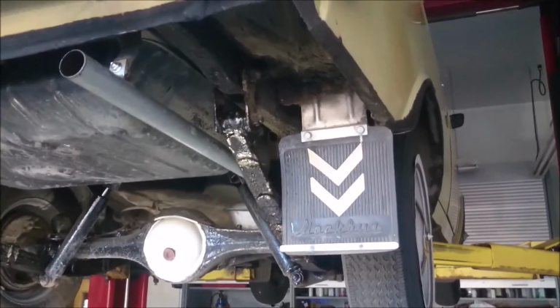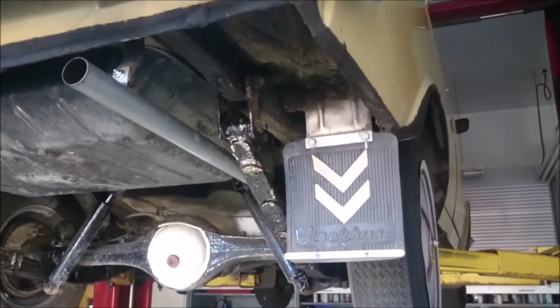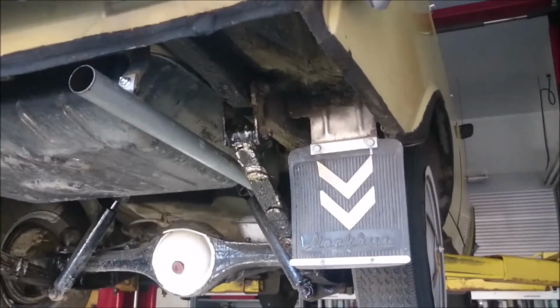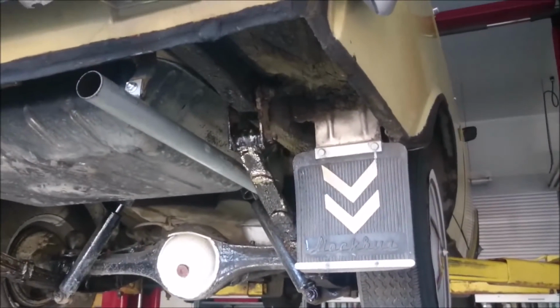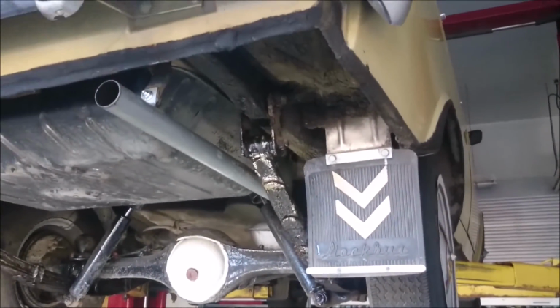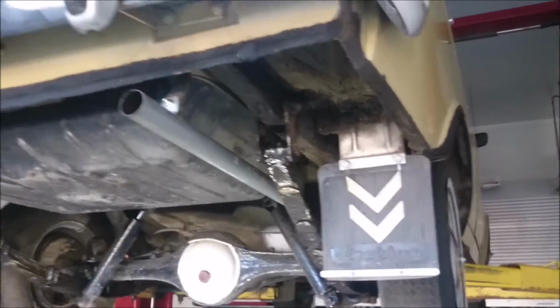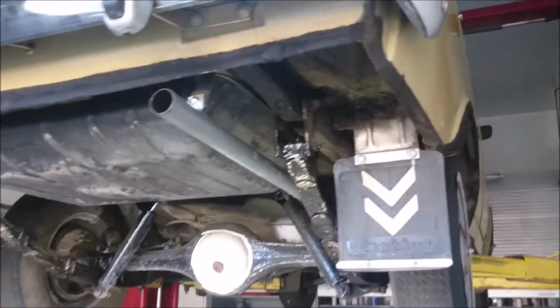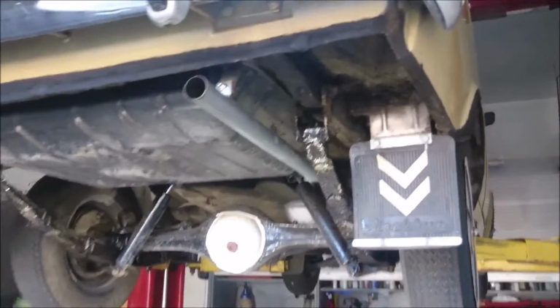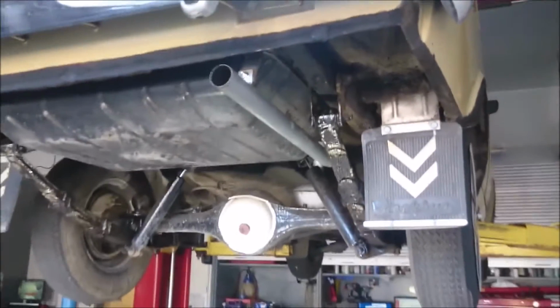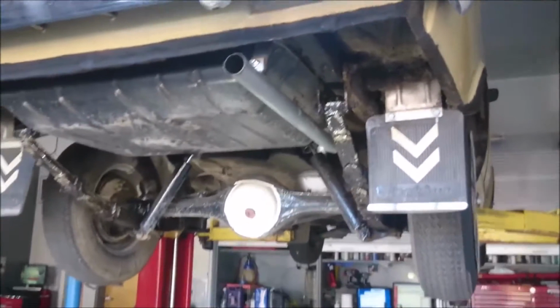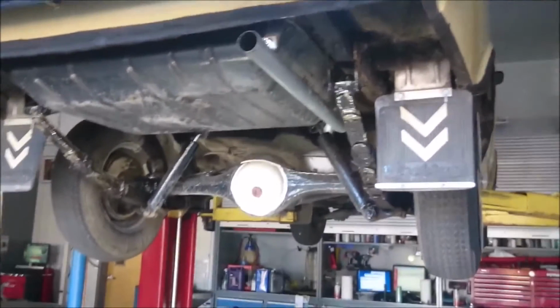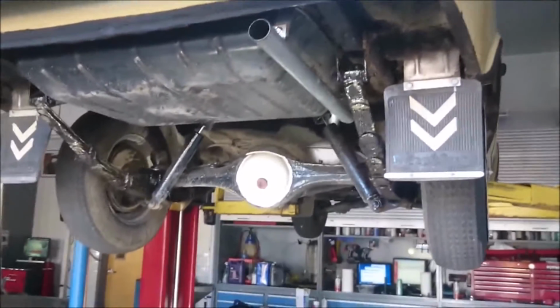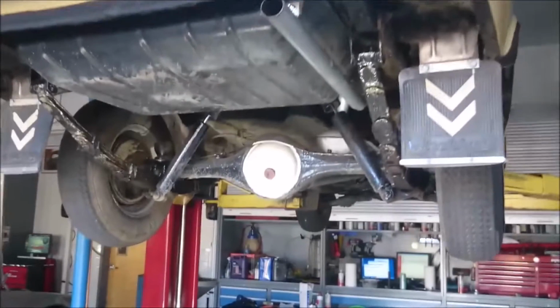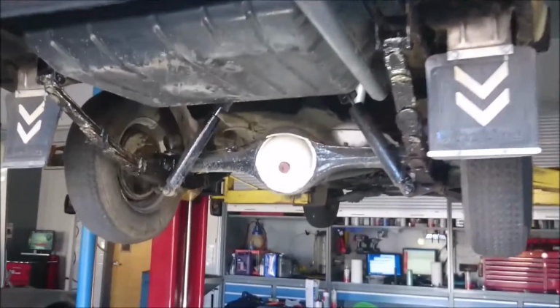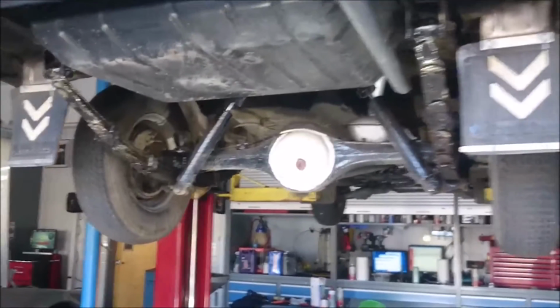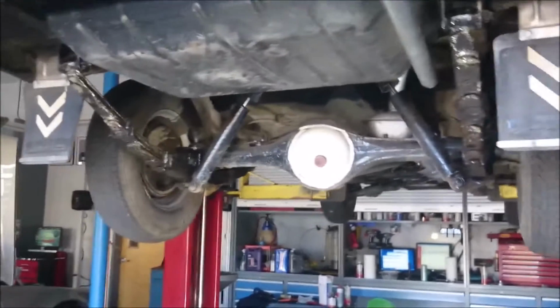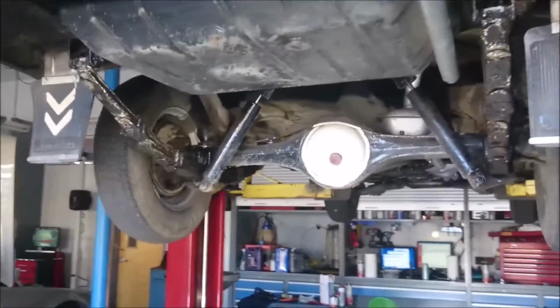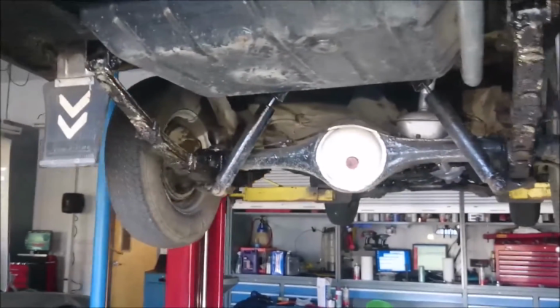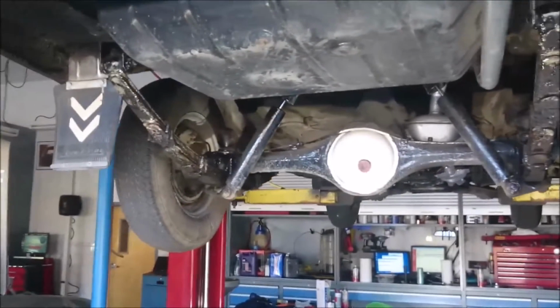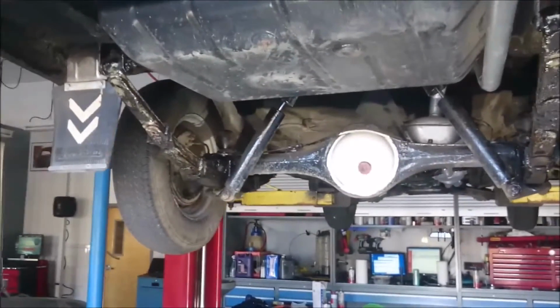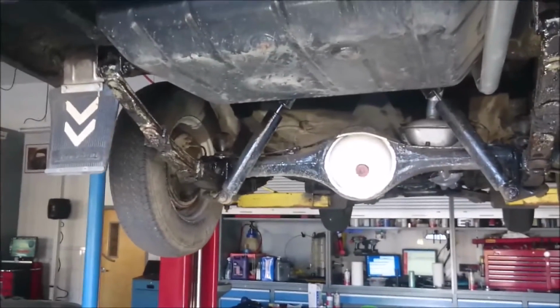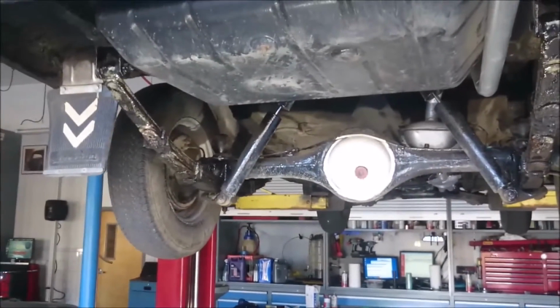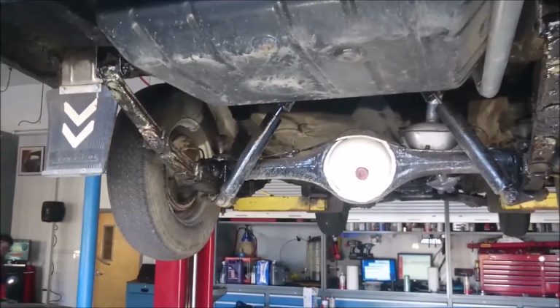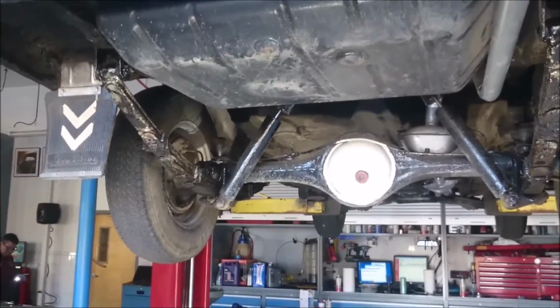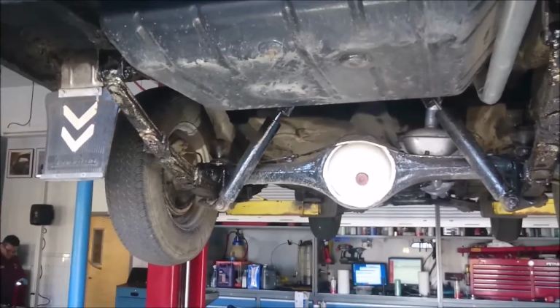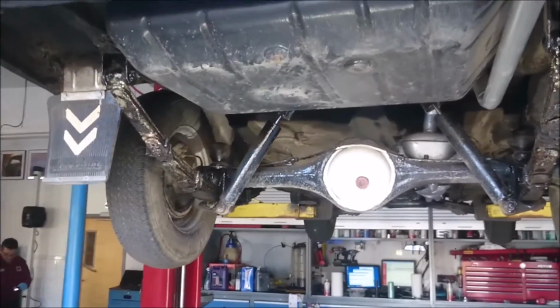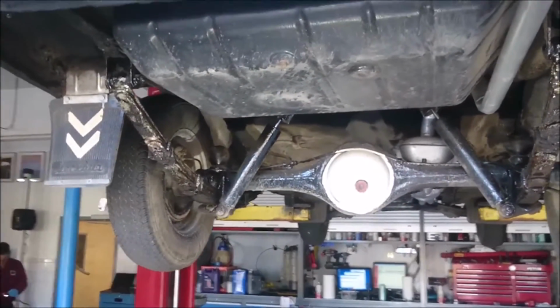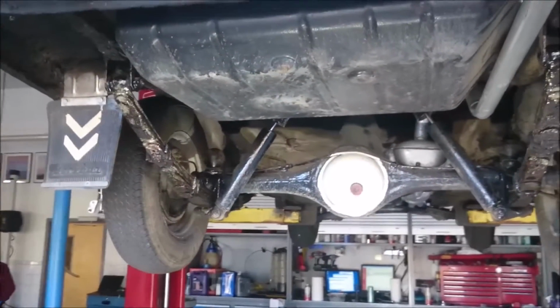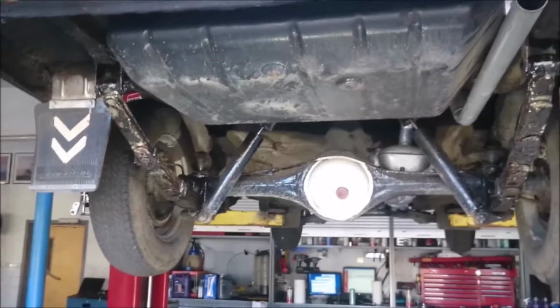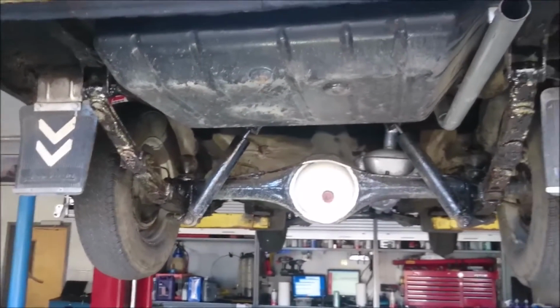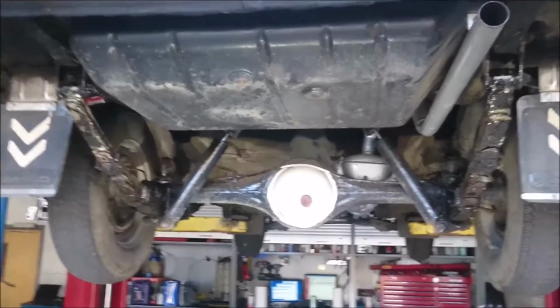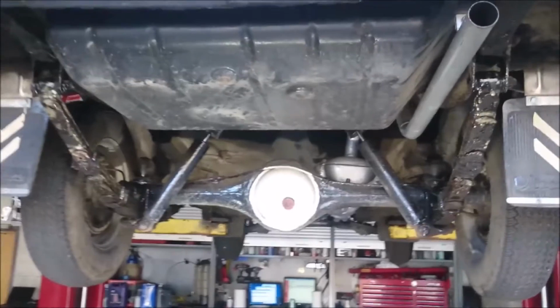We have an overview of the exterior, interior, and engine running. It only has 39,000 kilometers.